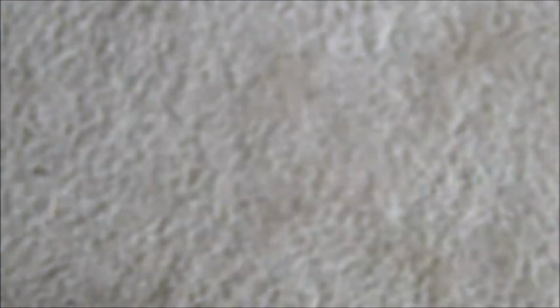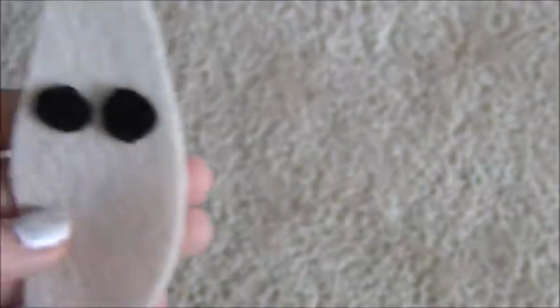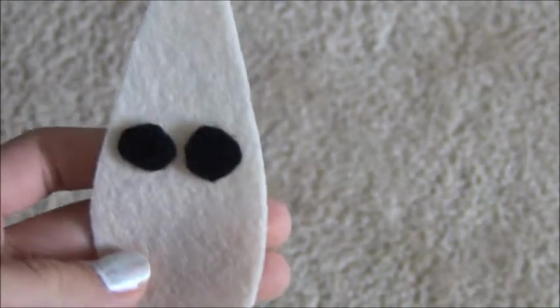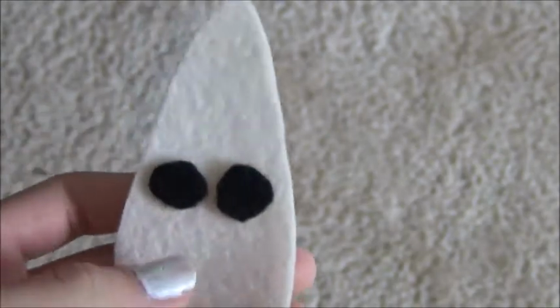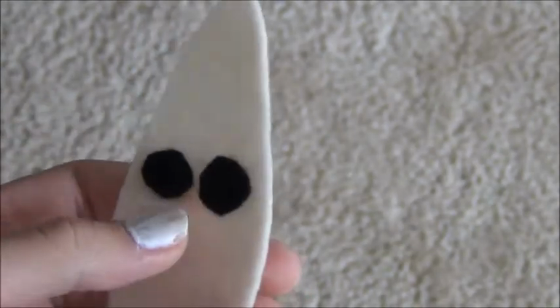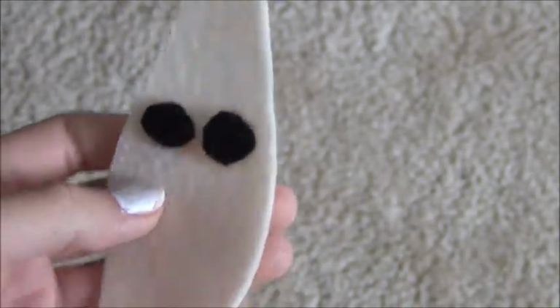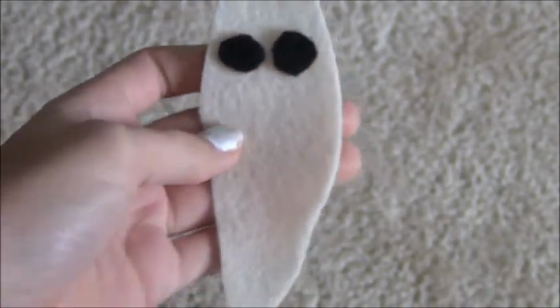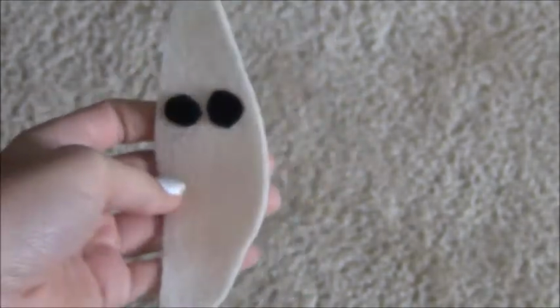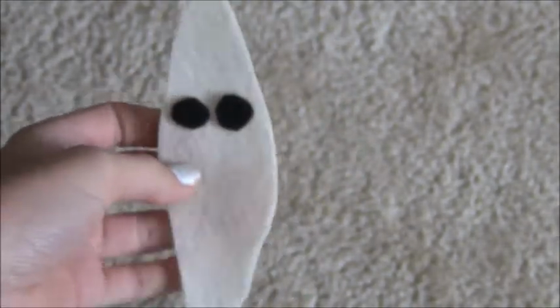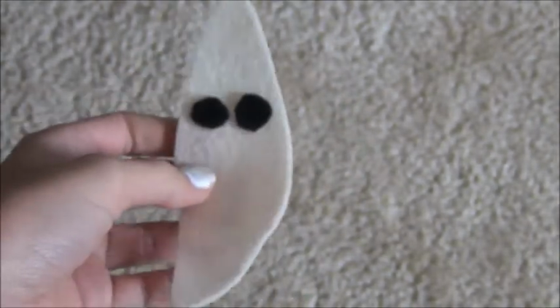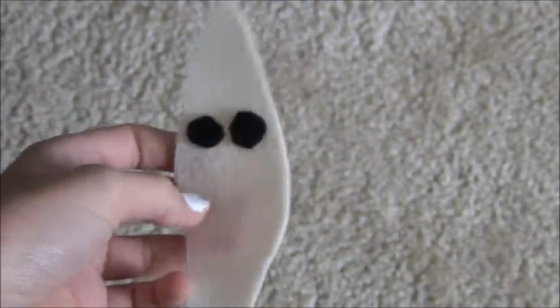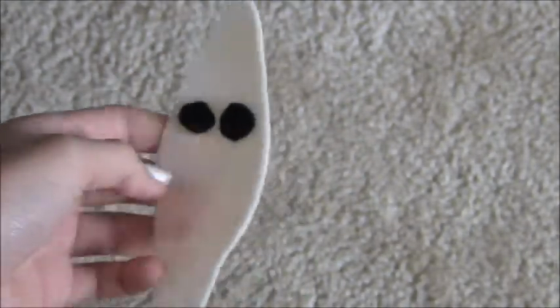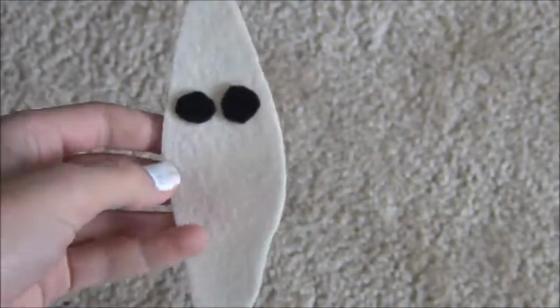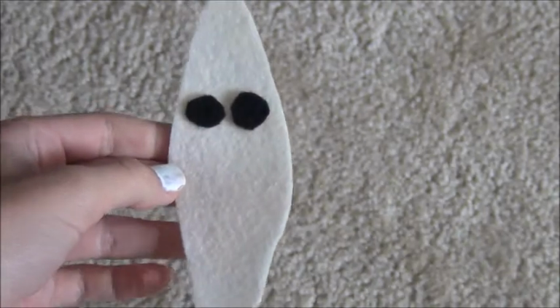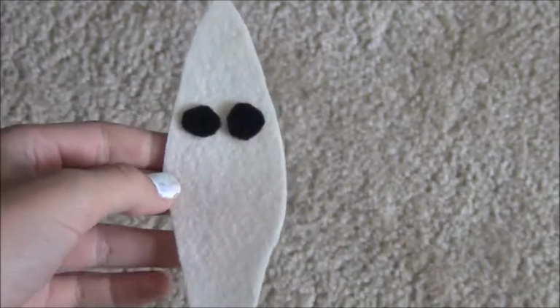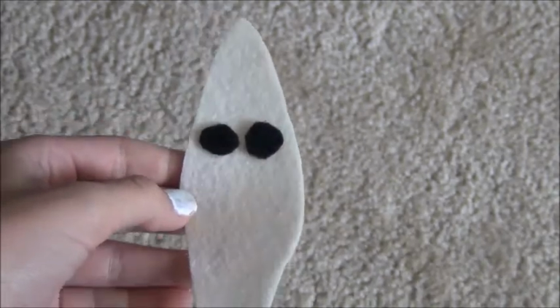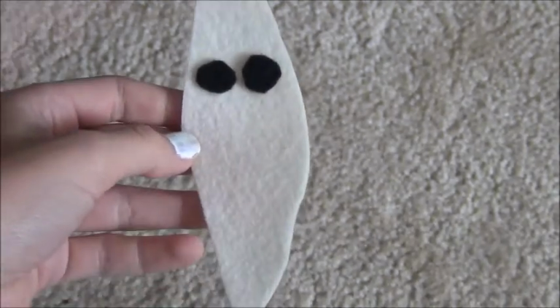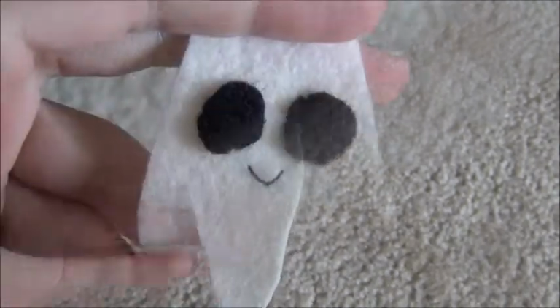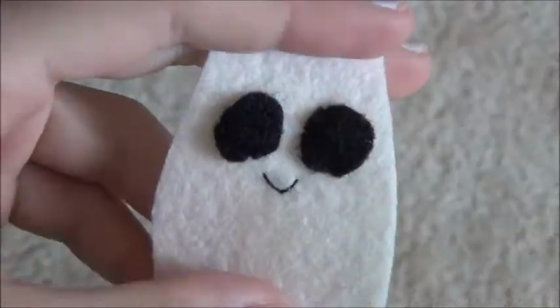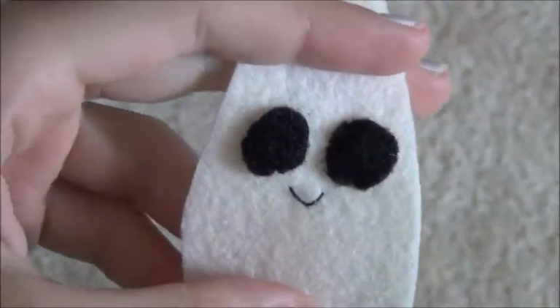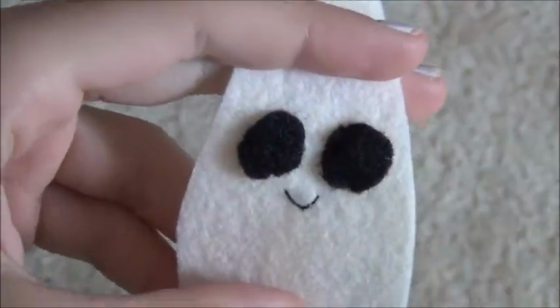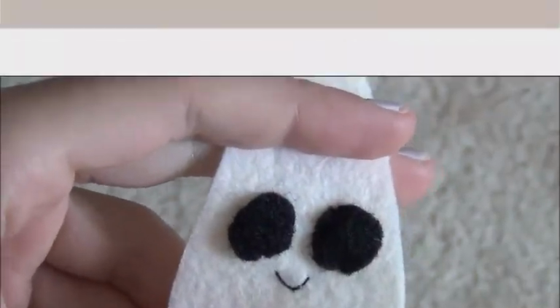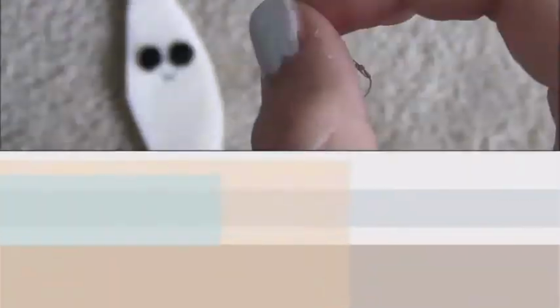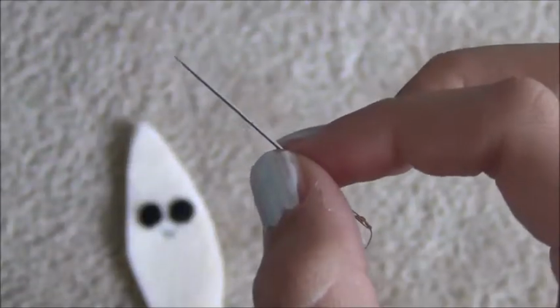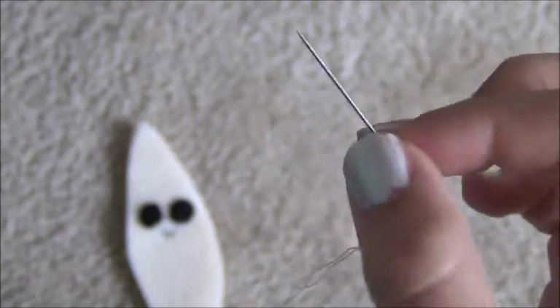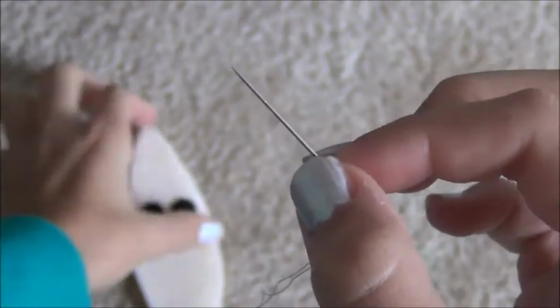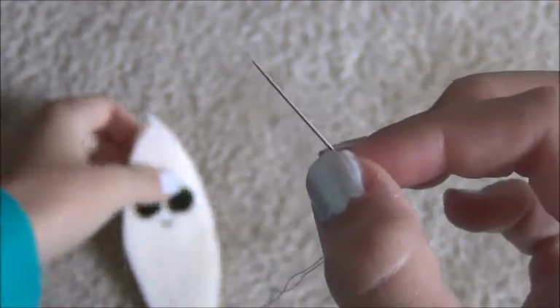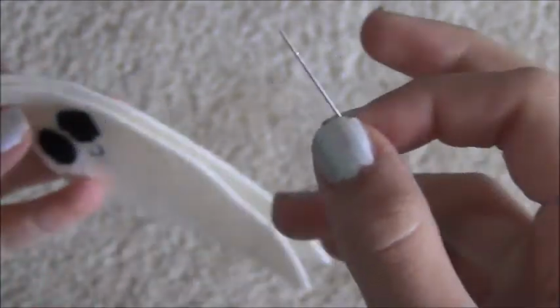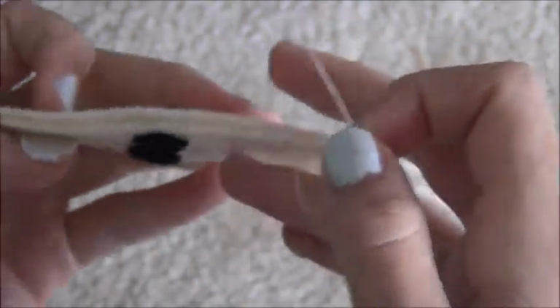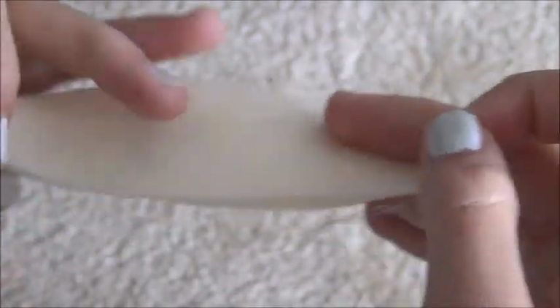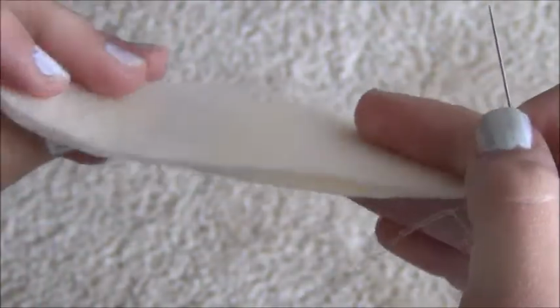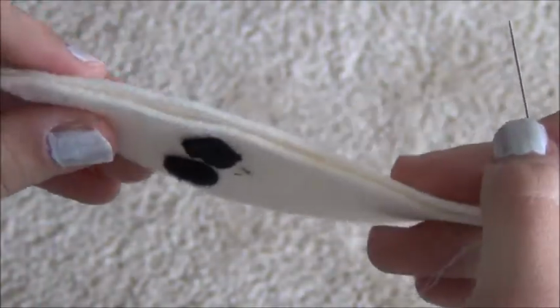First, start your needle with black thread and then using a fell stitch, sew the eyes about three quarters of the way up on one of the small cream leaf pieces. Also sew on a little mouth.